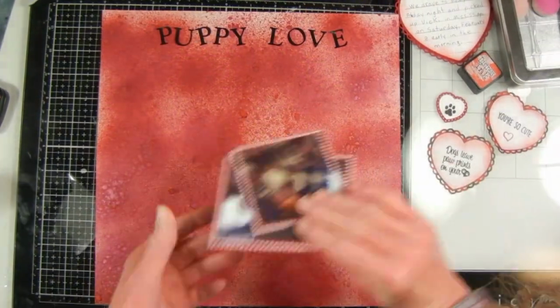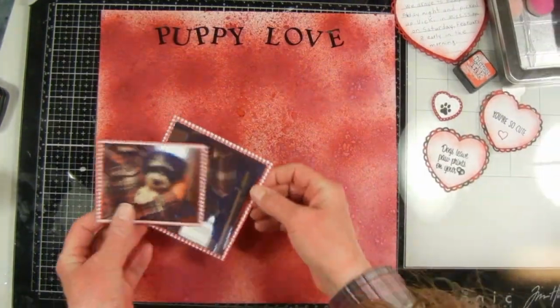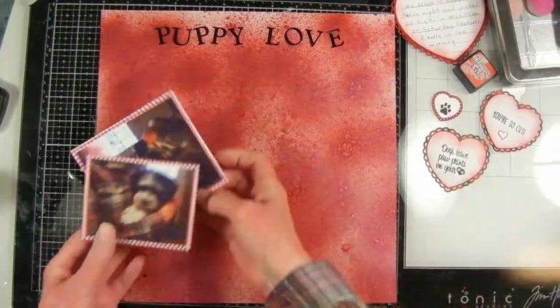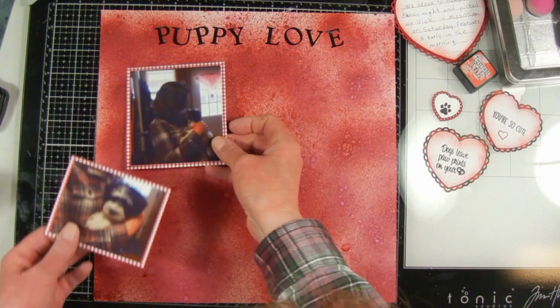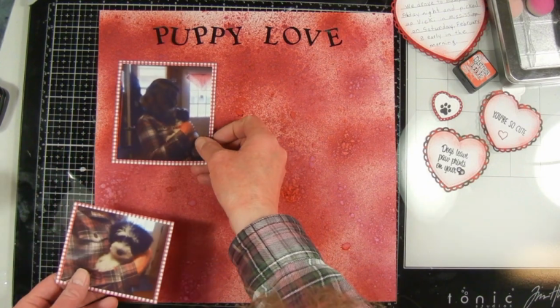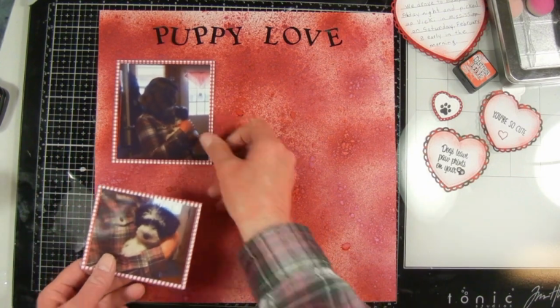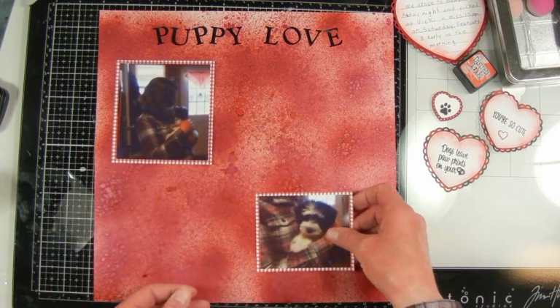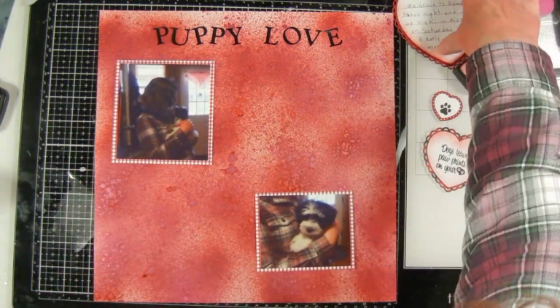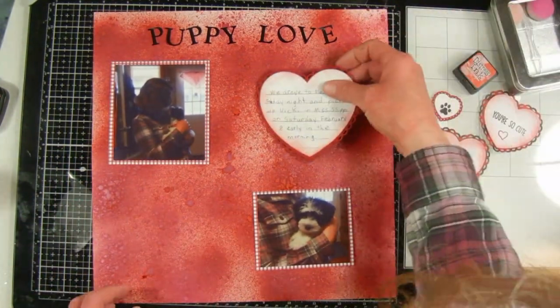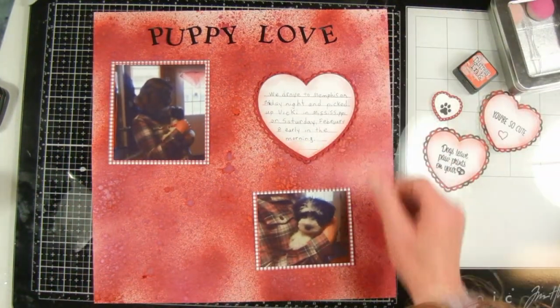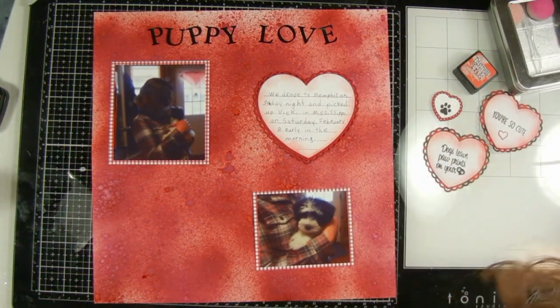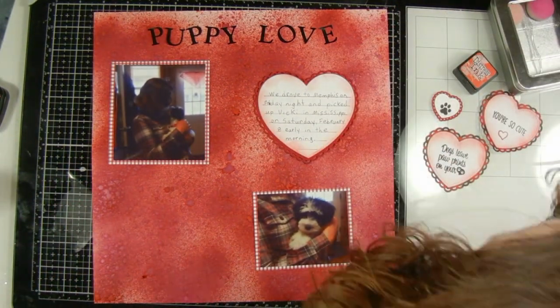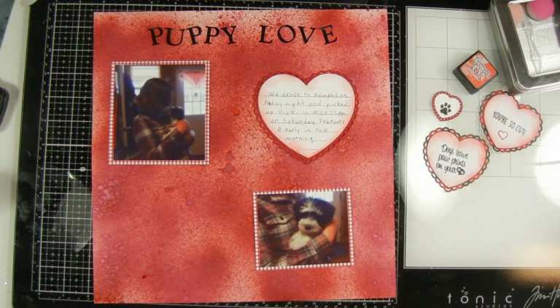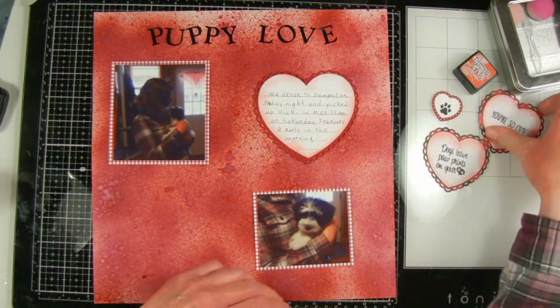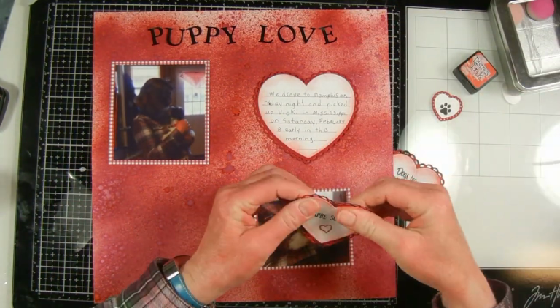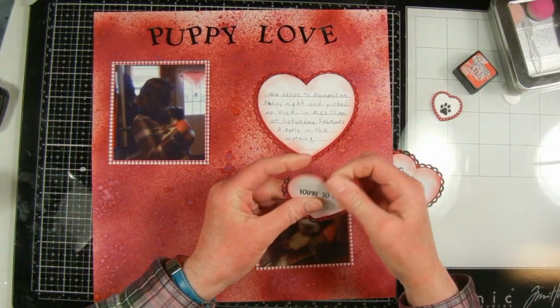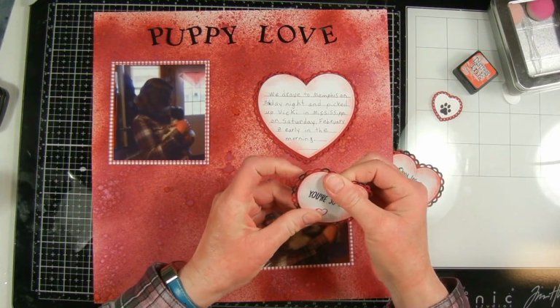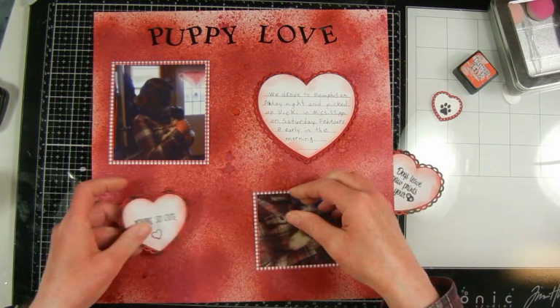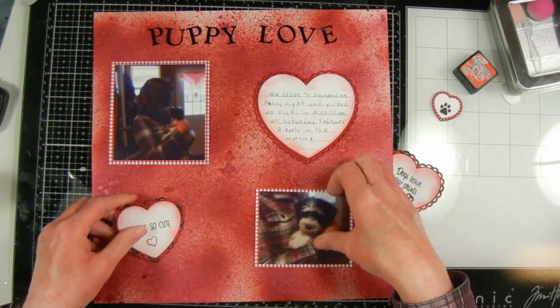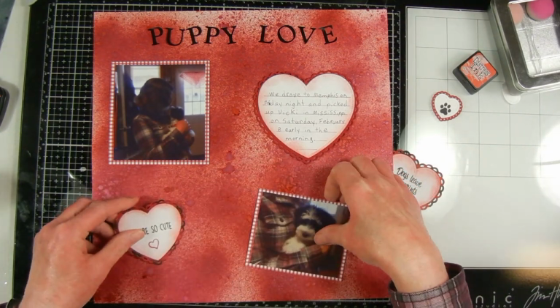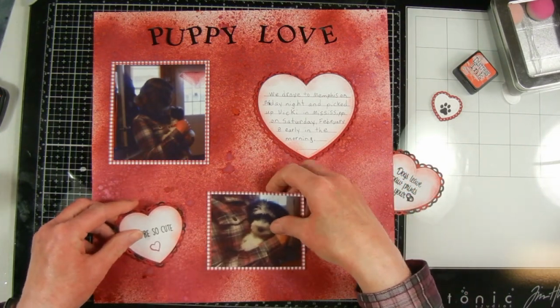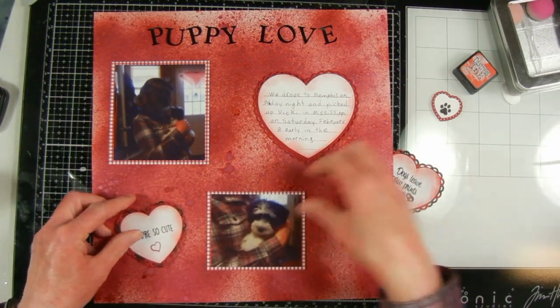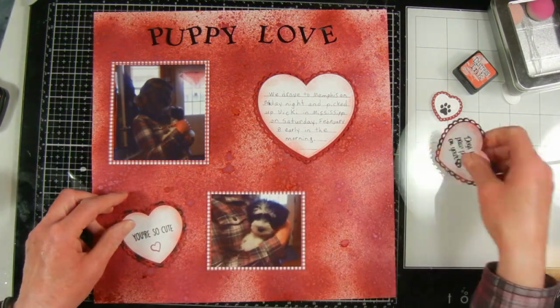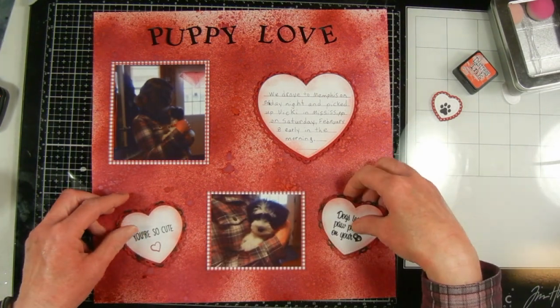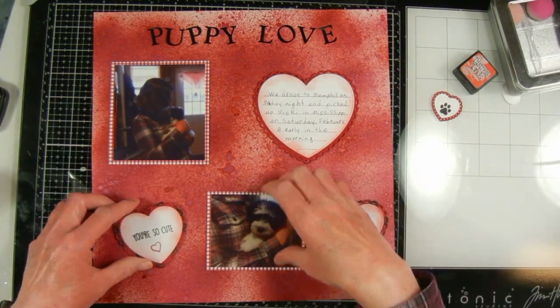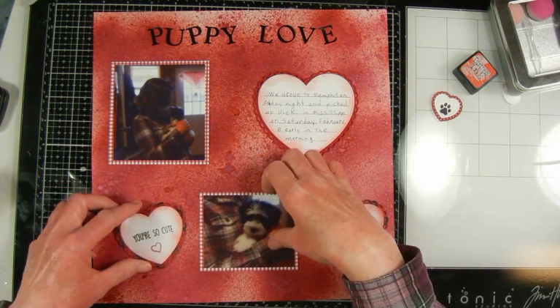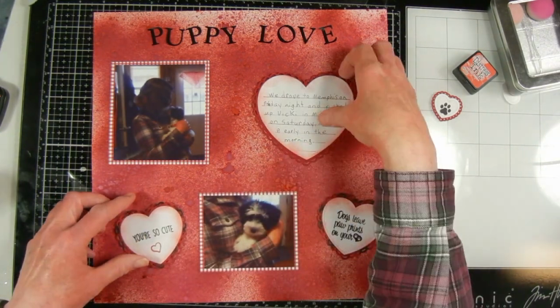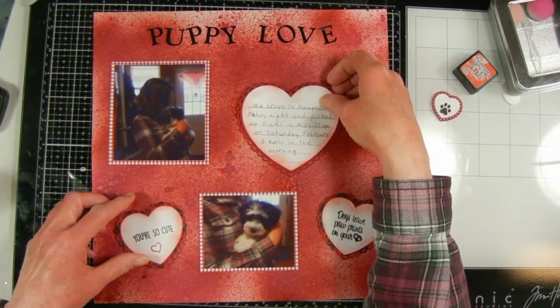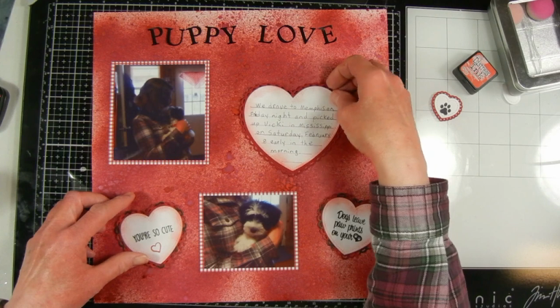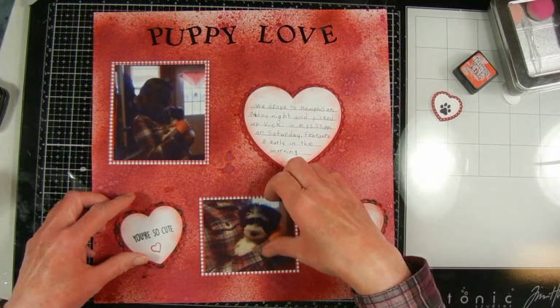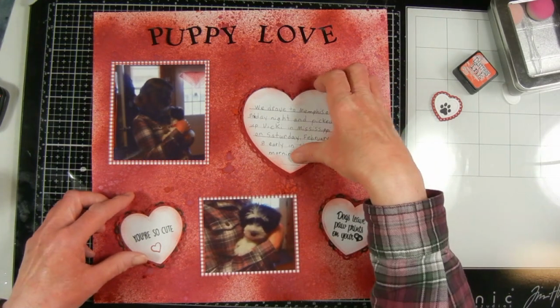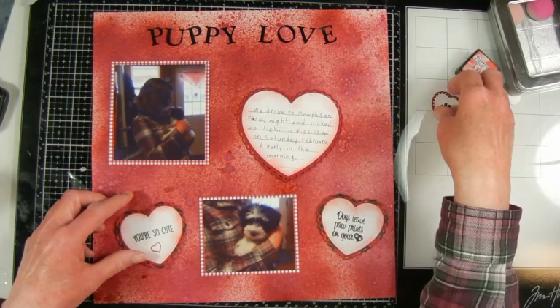I went ahead and trimmed my photos and backed them with some red gingham paper ahead of time. Now I'm arranging all my elements on my page and I'll glue those down with my Nuvo Deluxe Glue.